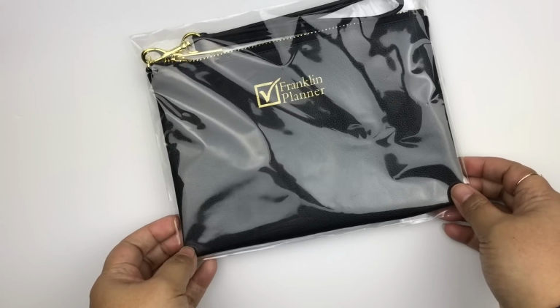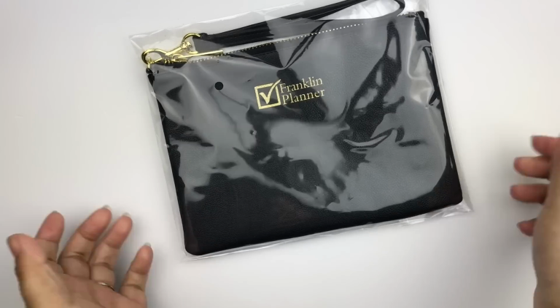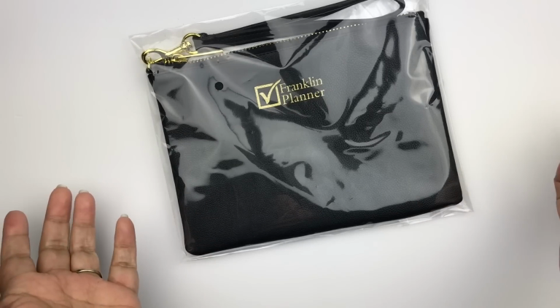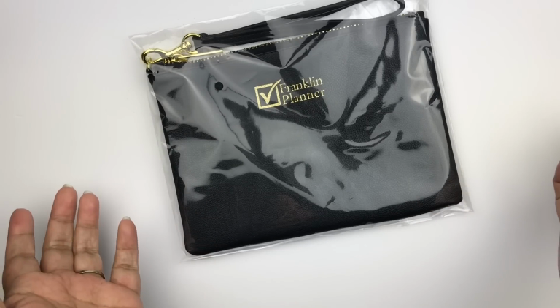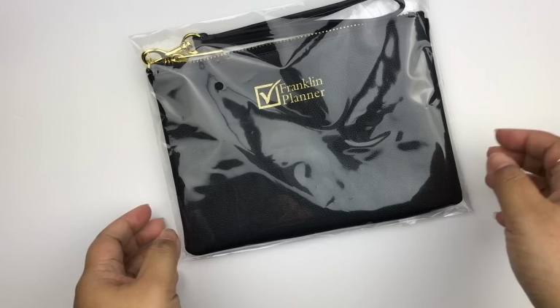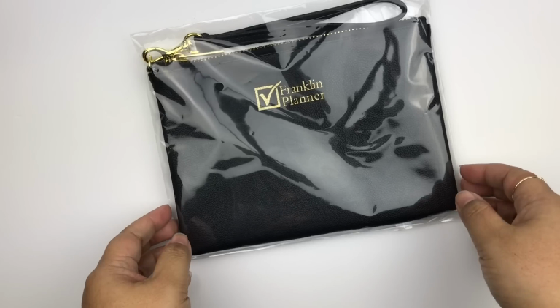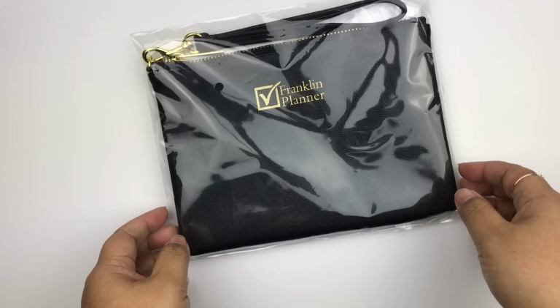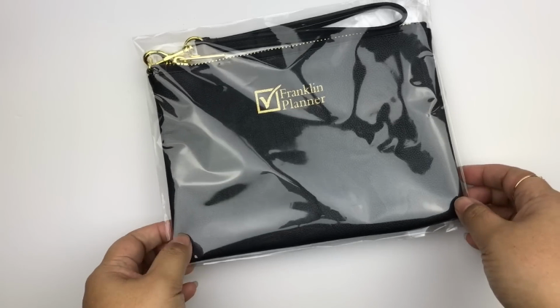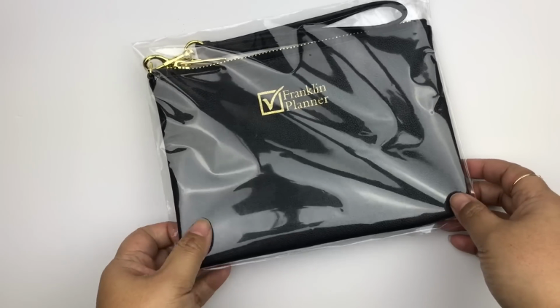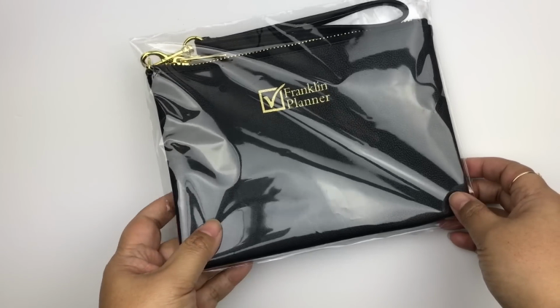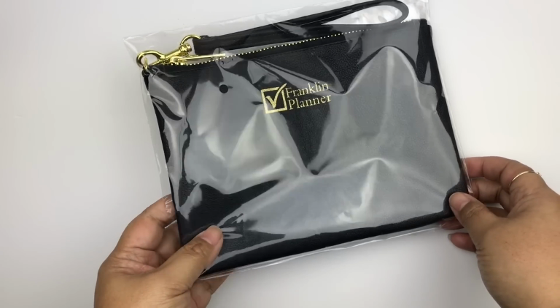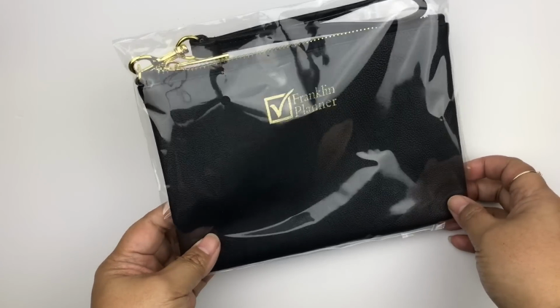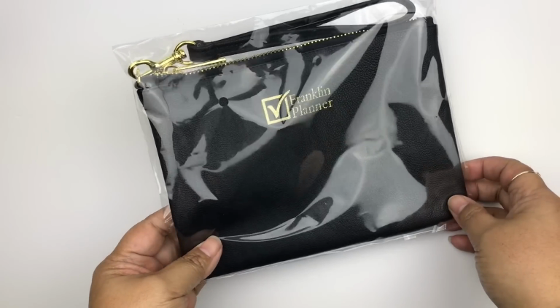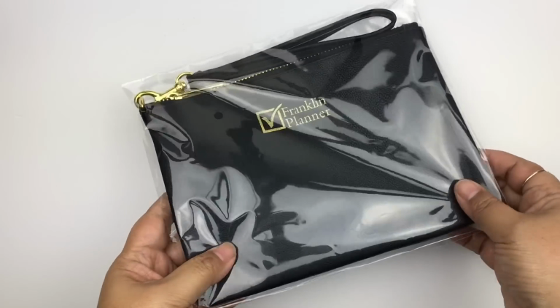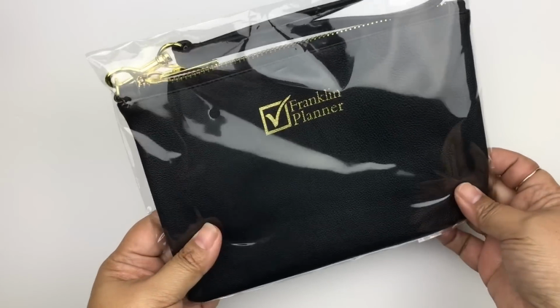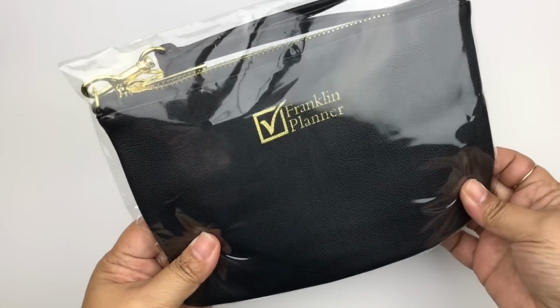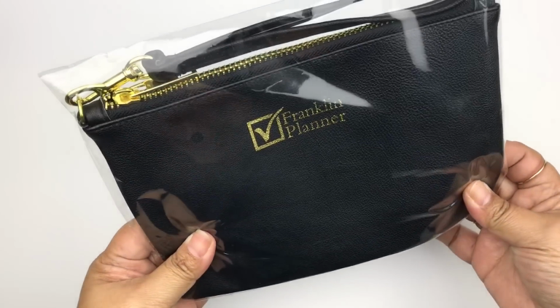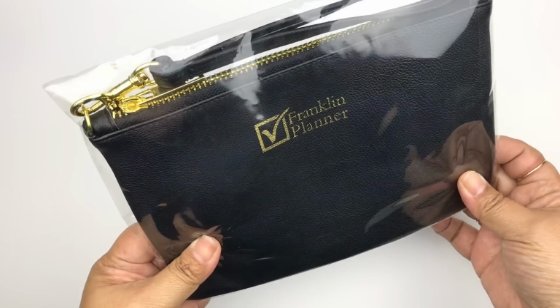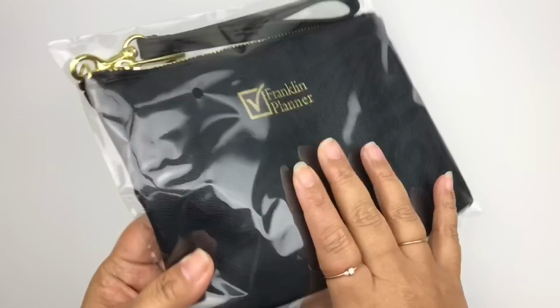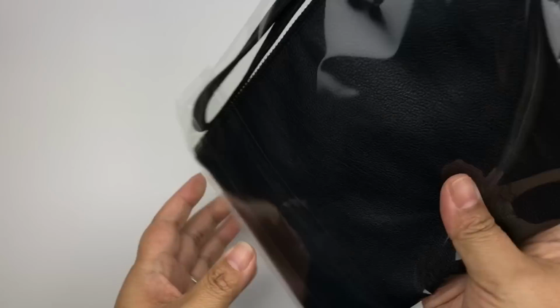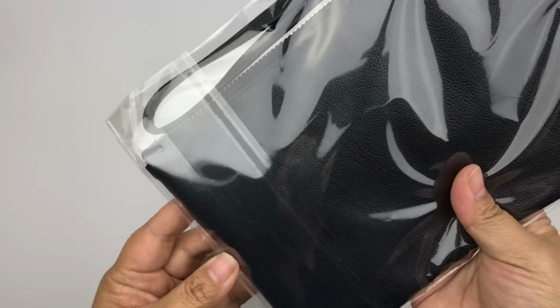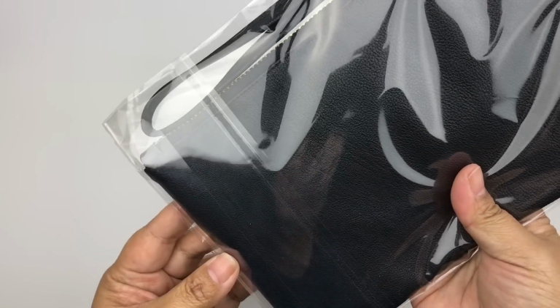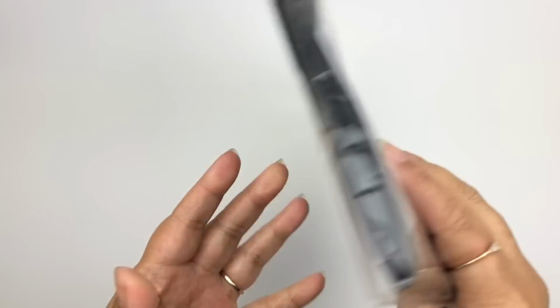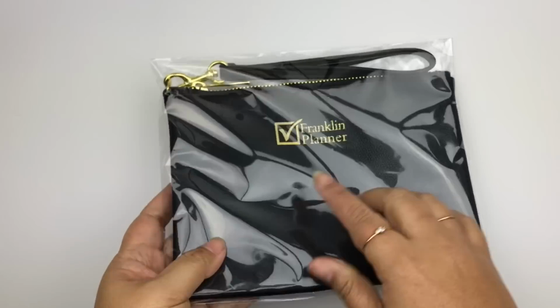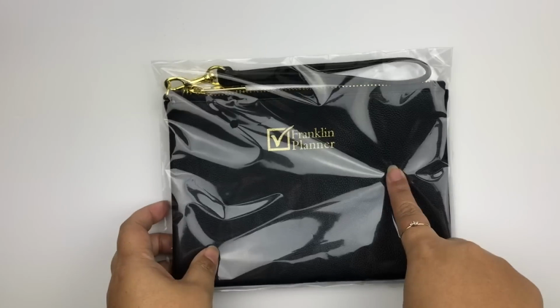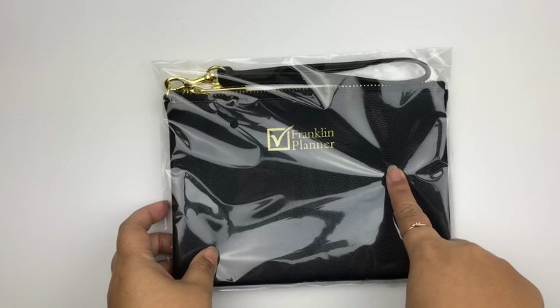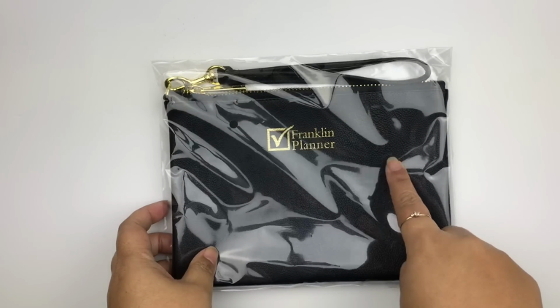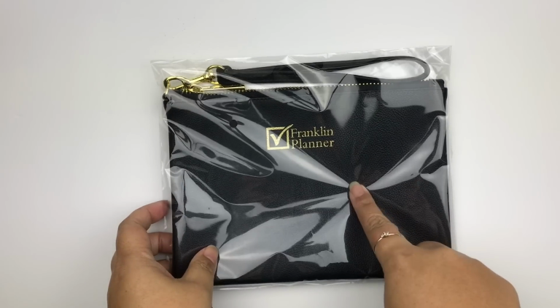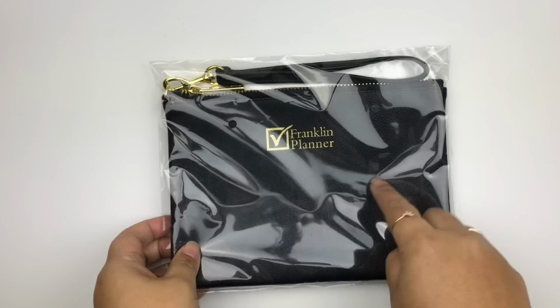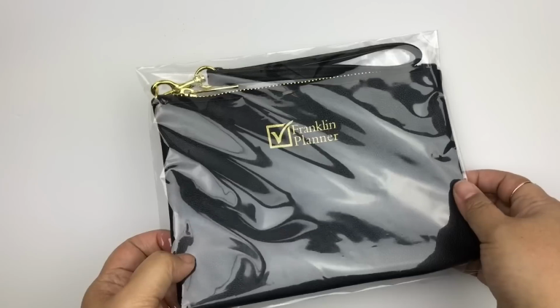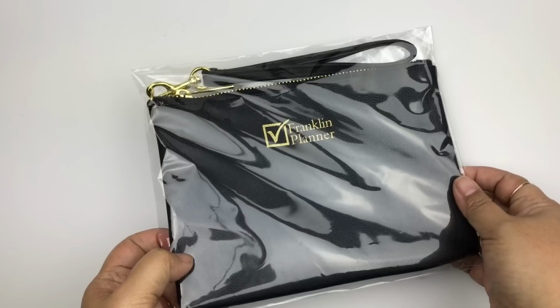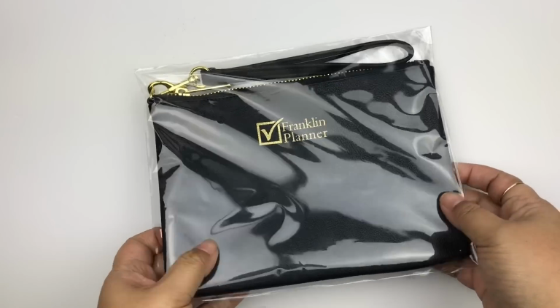As soon as we walked into the ballroom, Franklin Planner was handing these out. It's like a black leather — or I don't know if it's faux leather — little wristlet, which I thought was super cute.